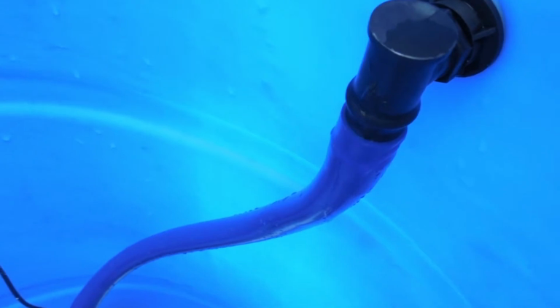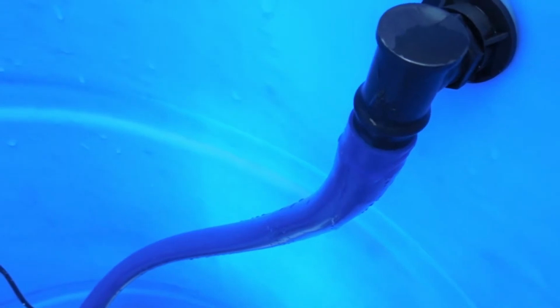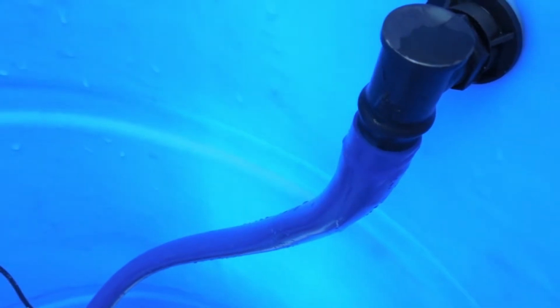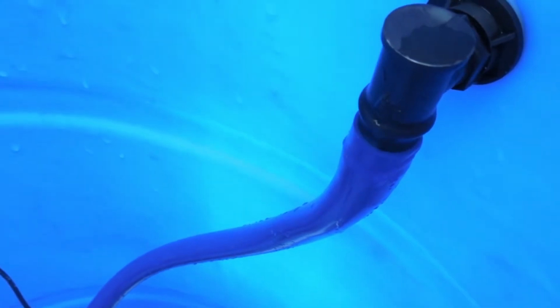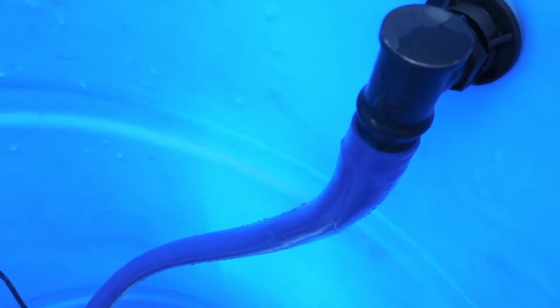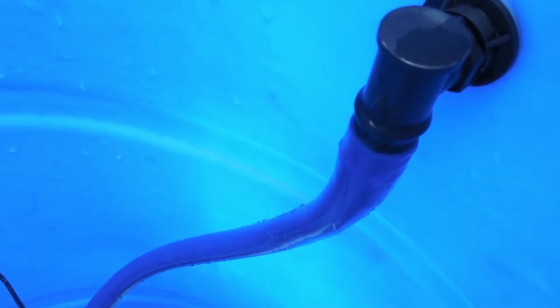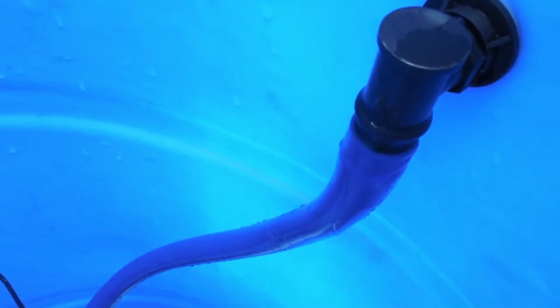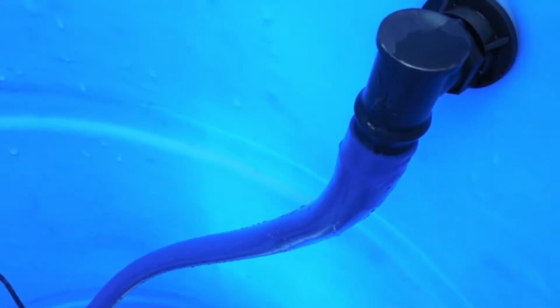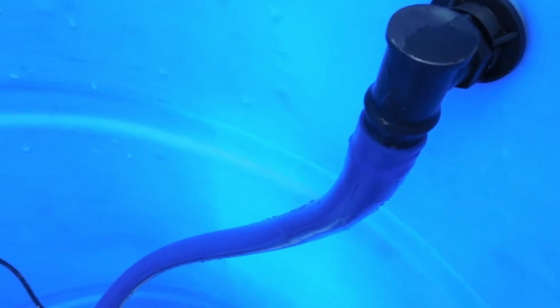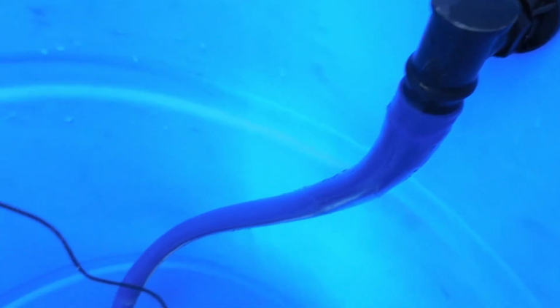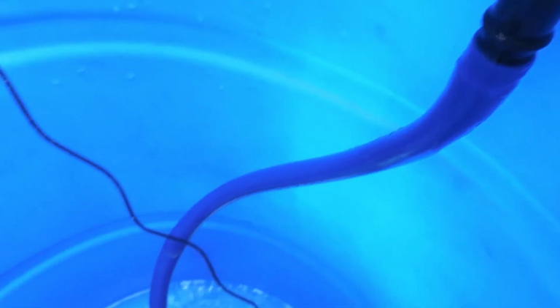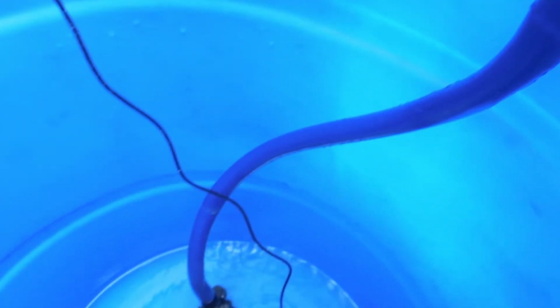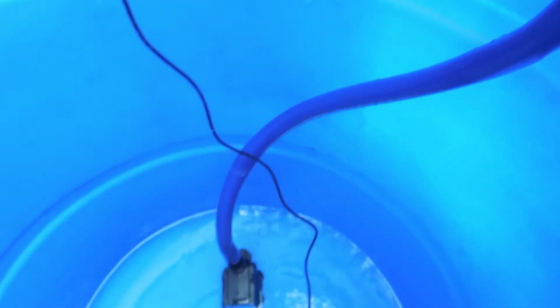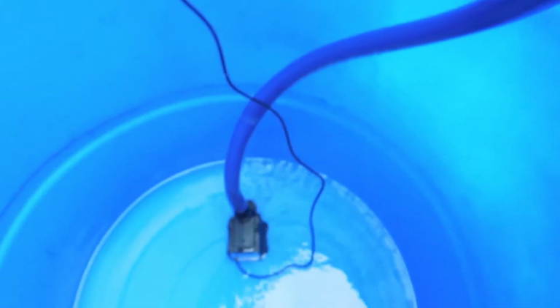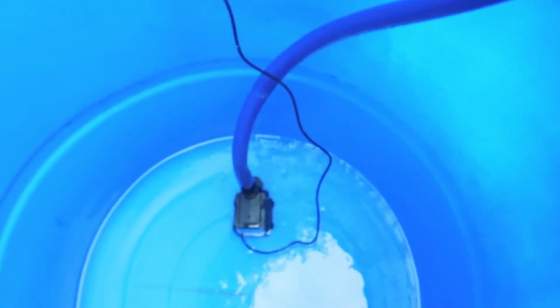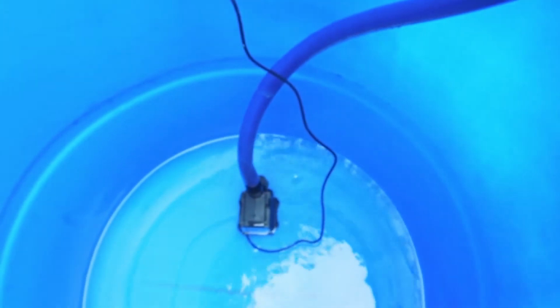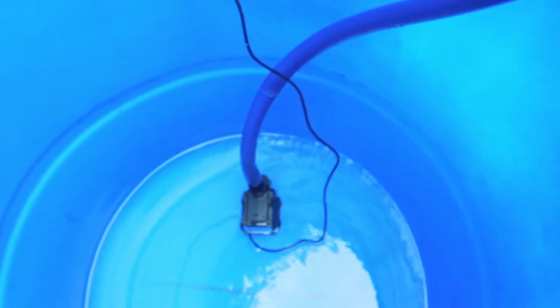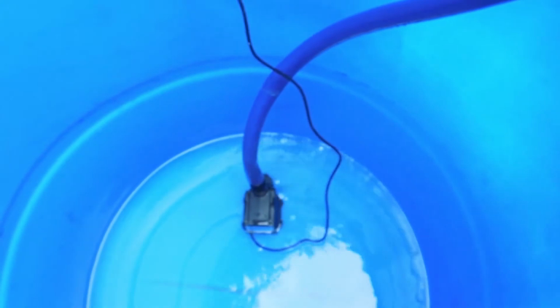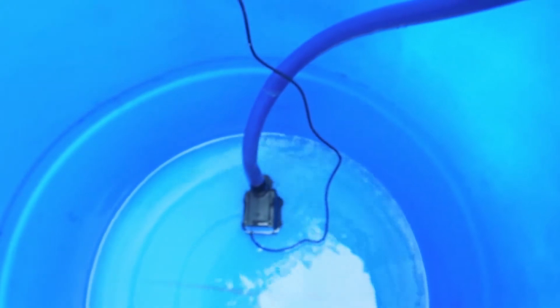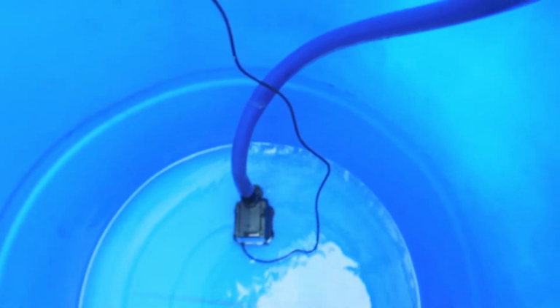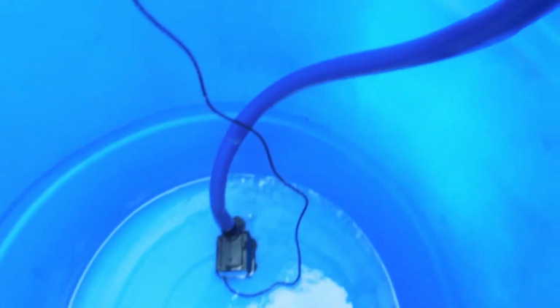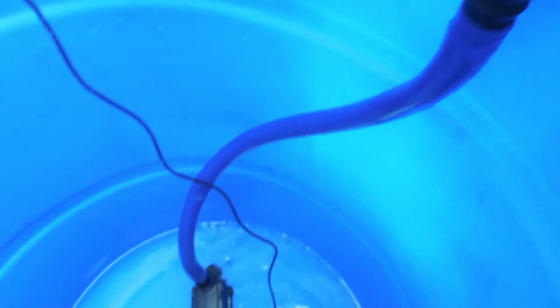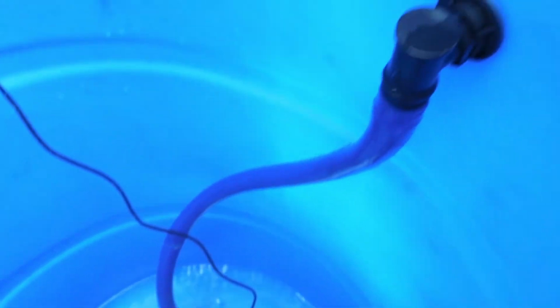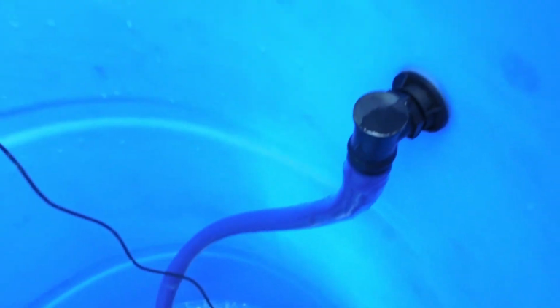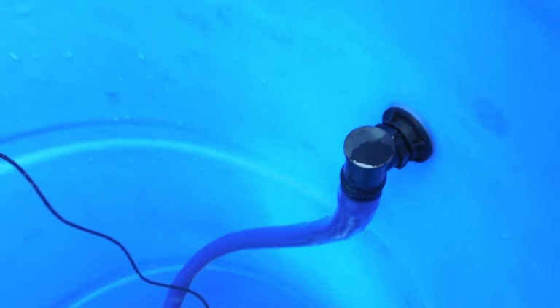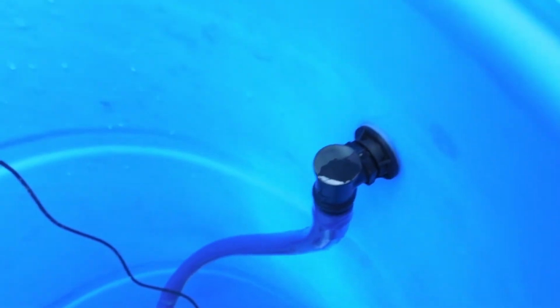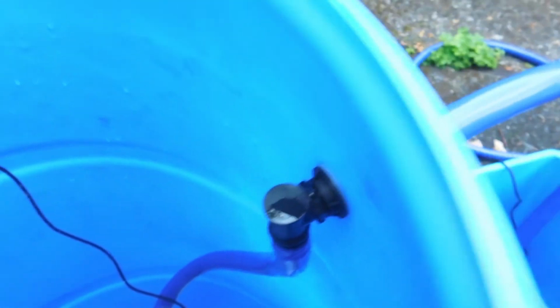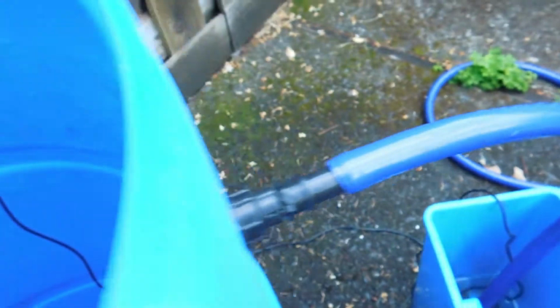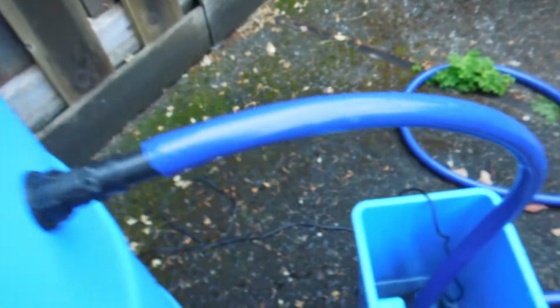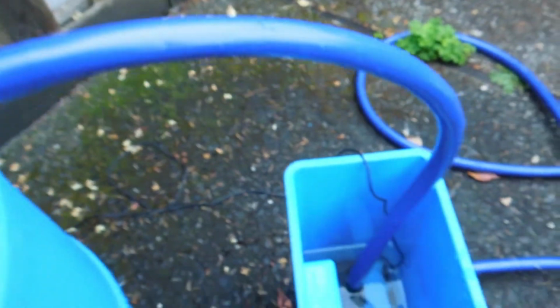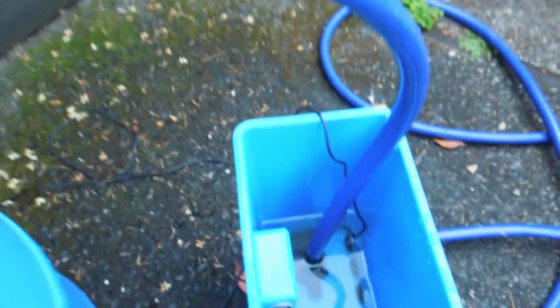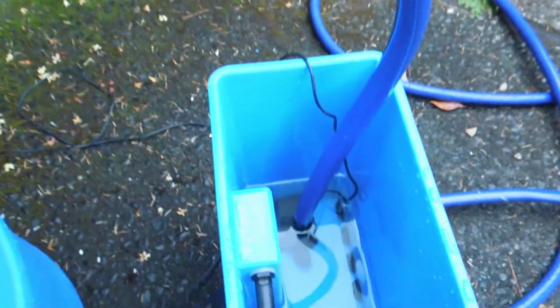Here you can see that the vacuum brake fitting is working as planned. It has some dripping coming out of the back of that elbow, which is fine because it's just a siphon brake.